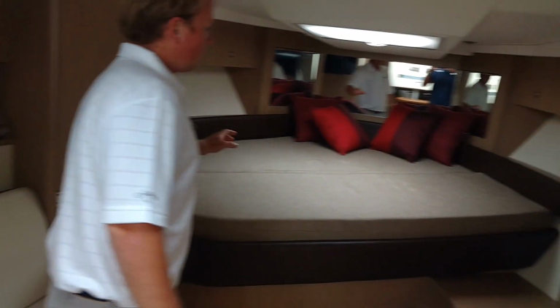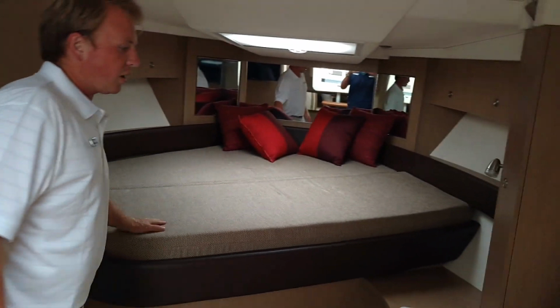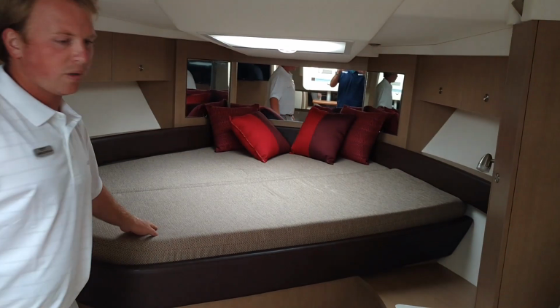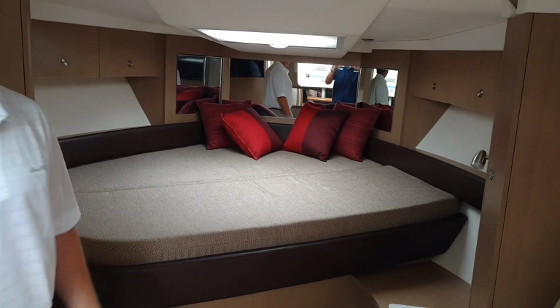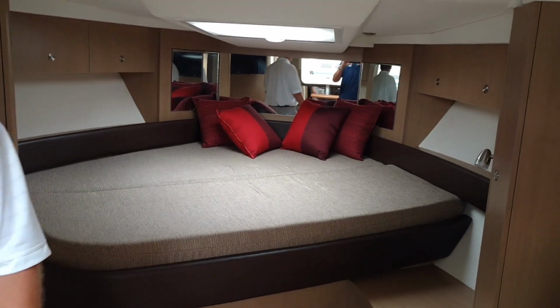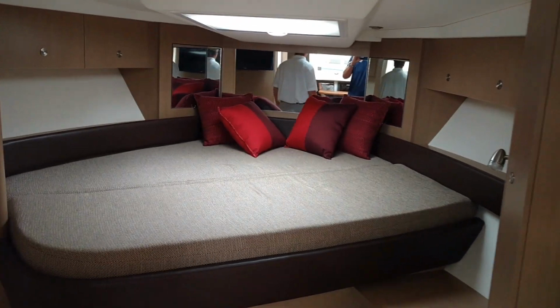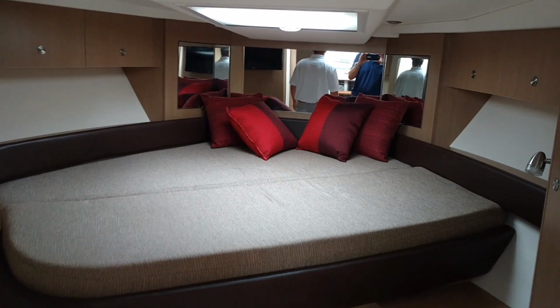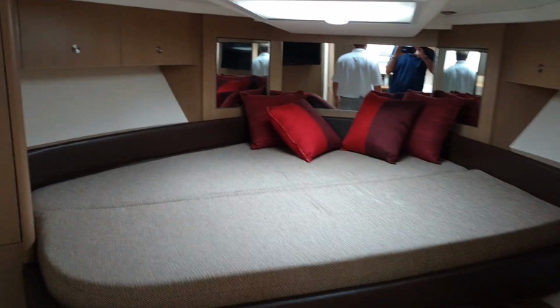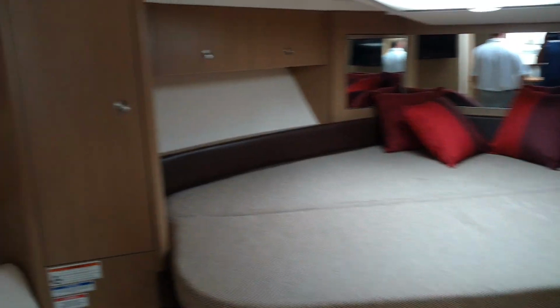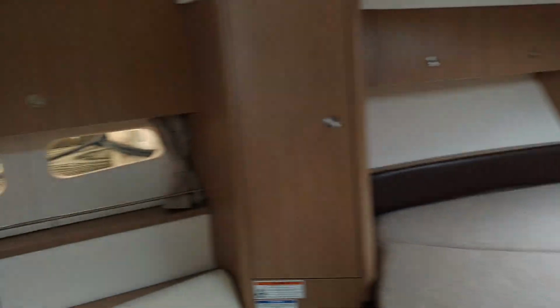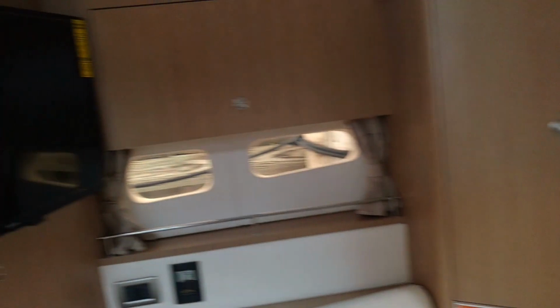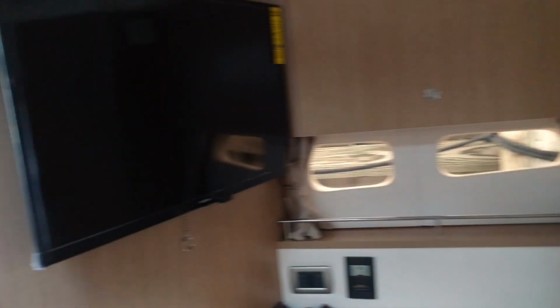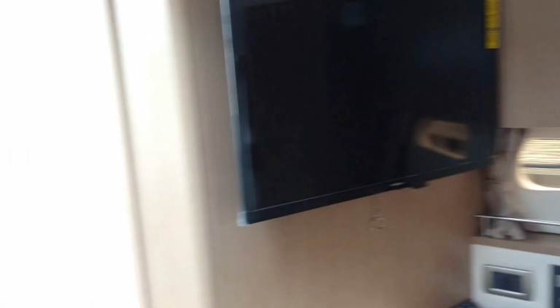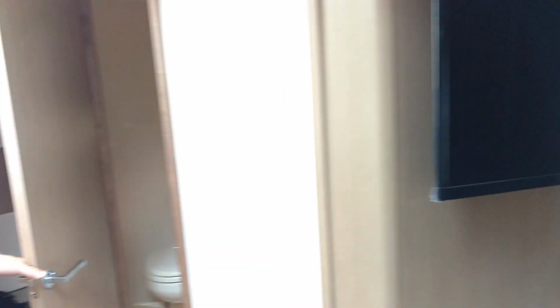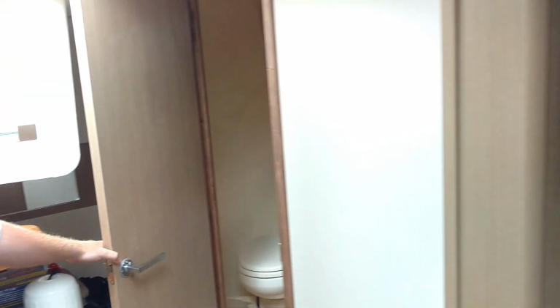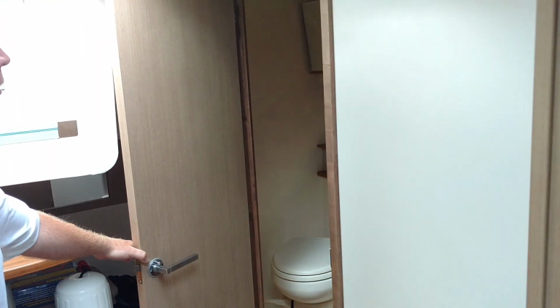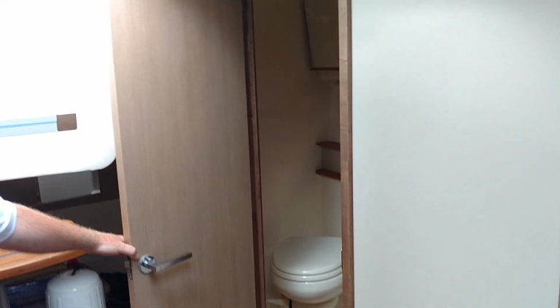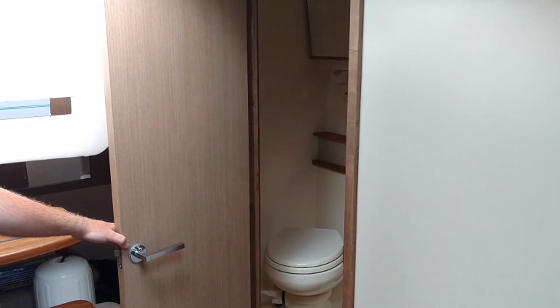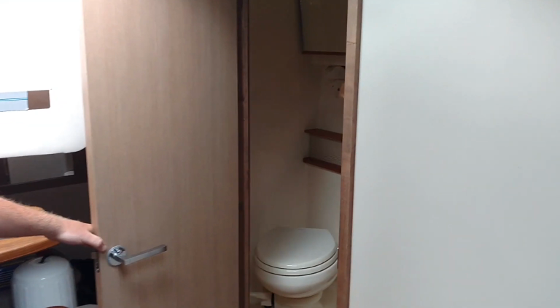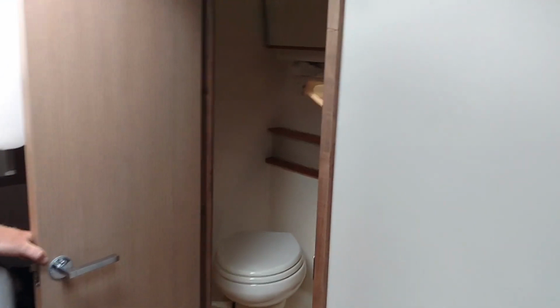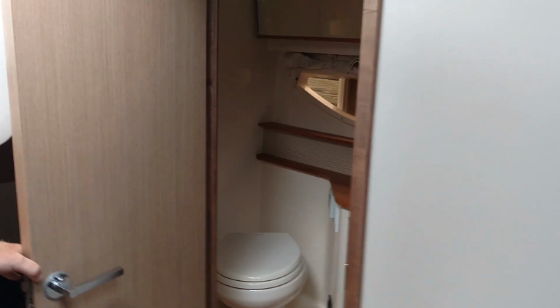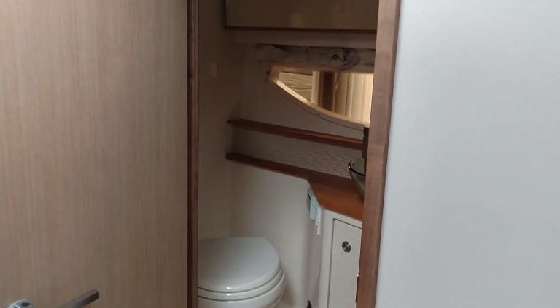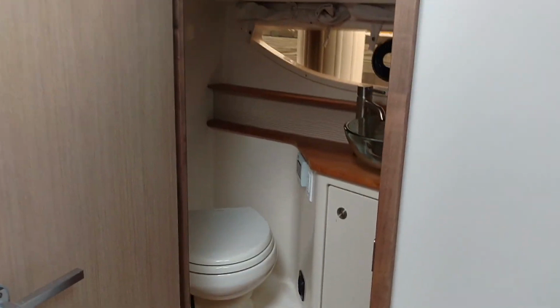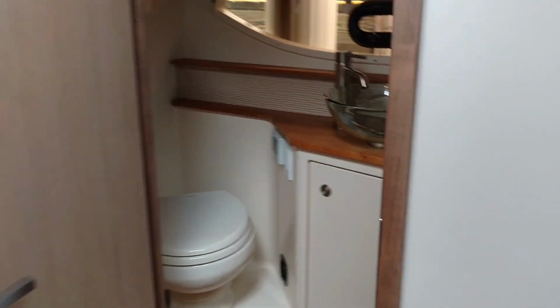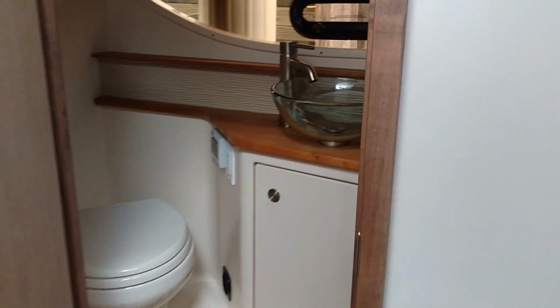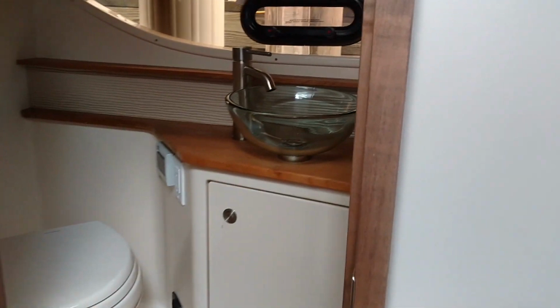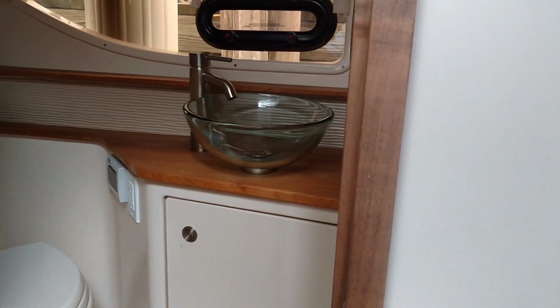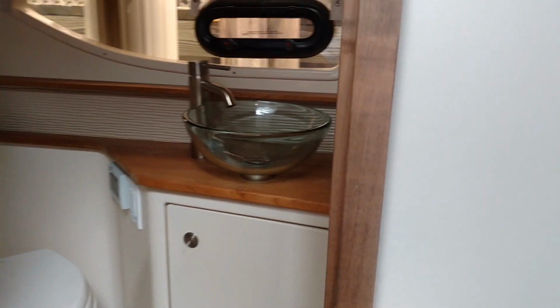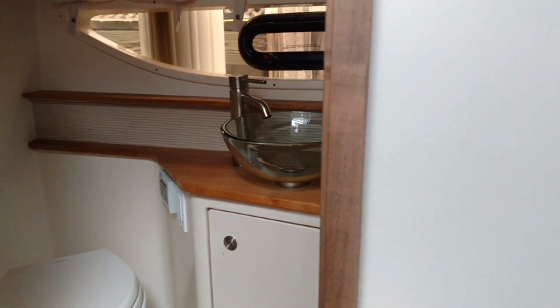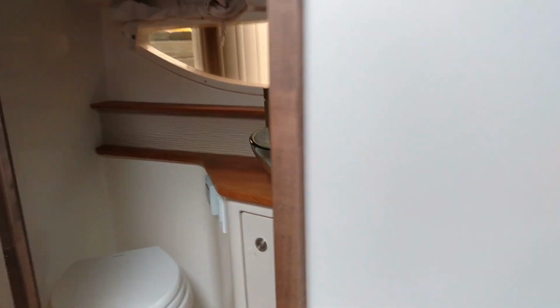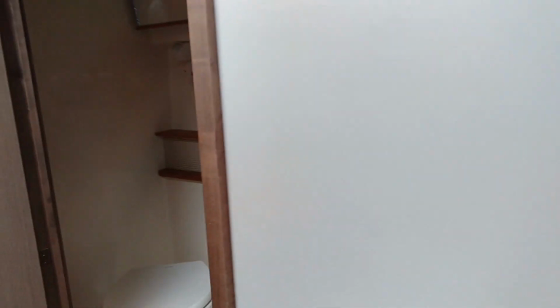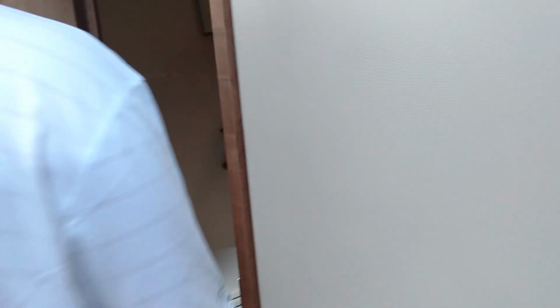Master bed. Your bathroom — plenty of stand-up headroom in the bathroom here.